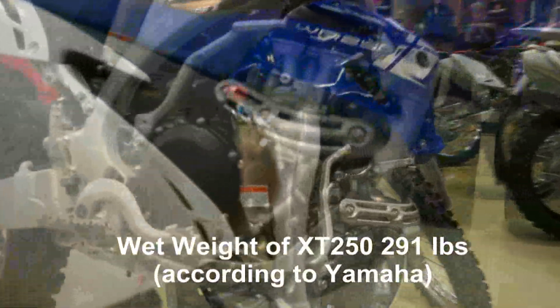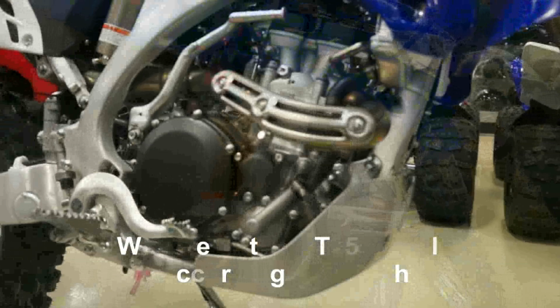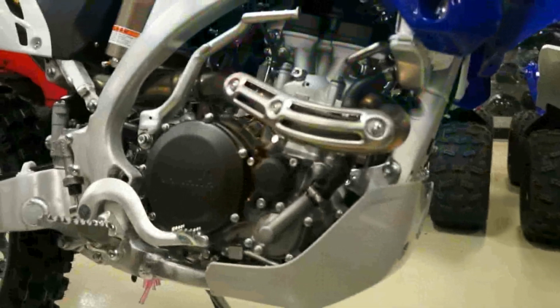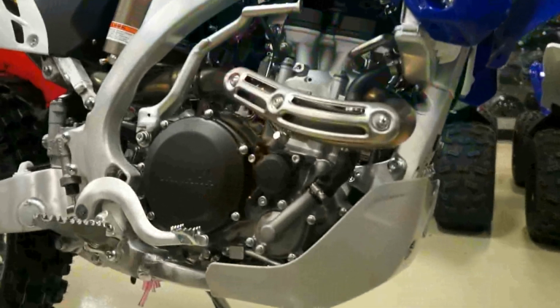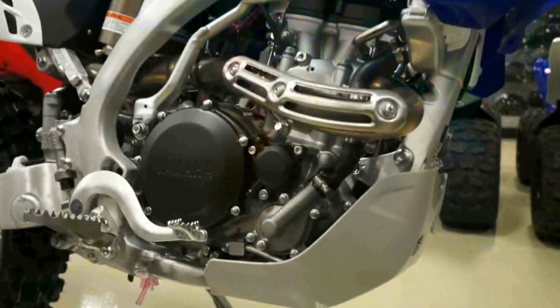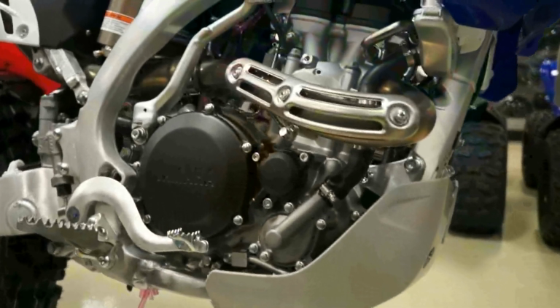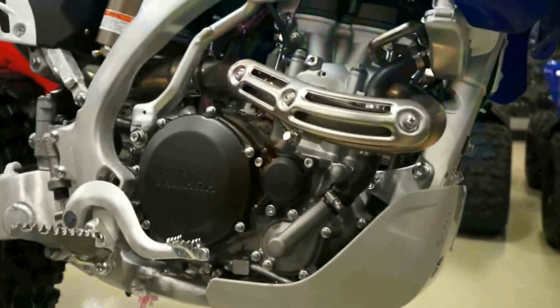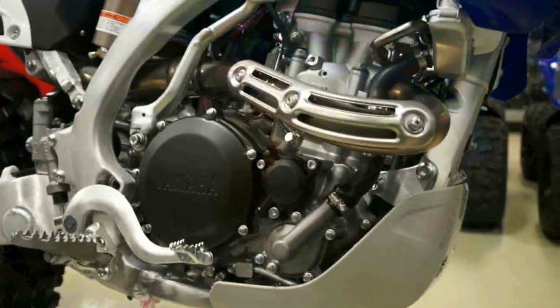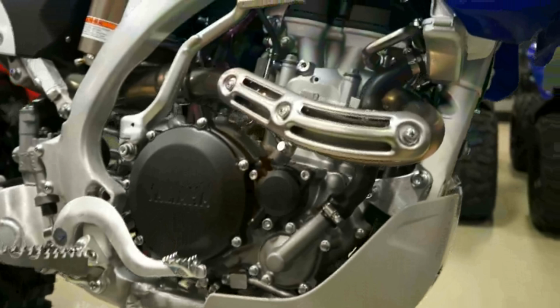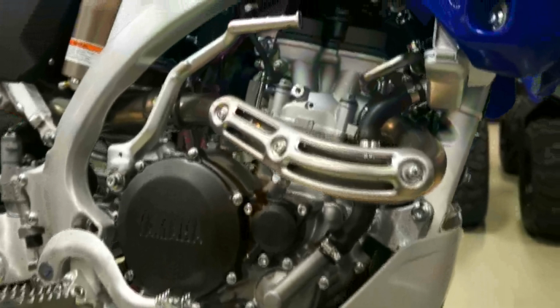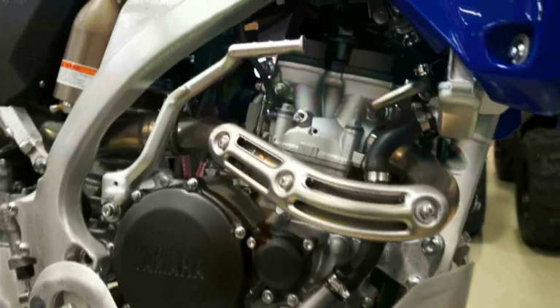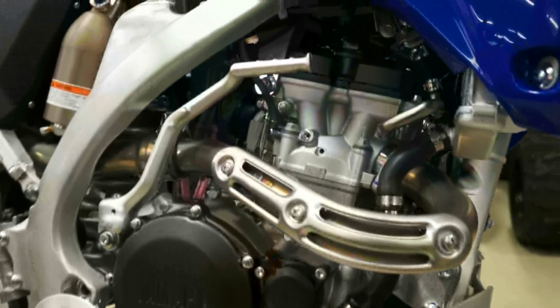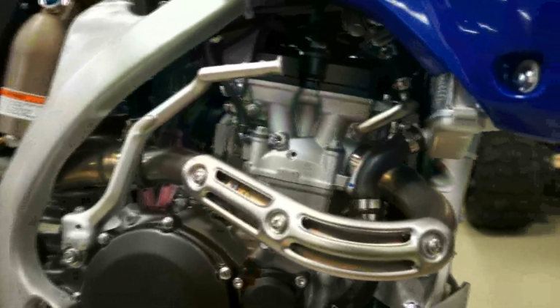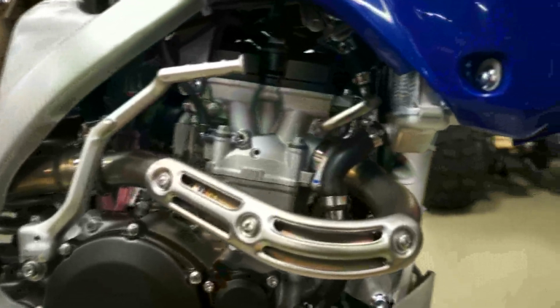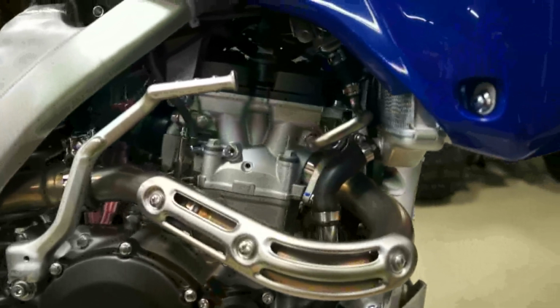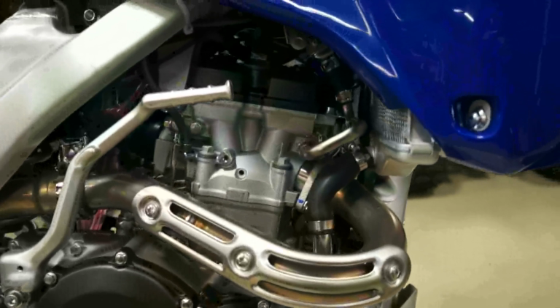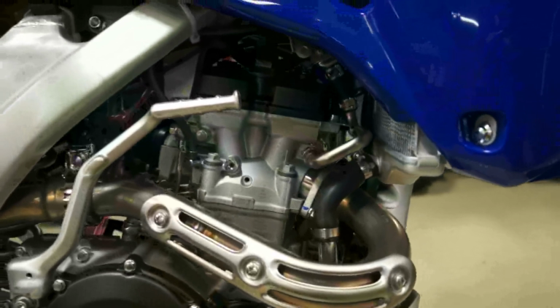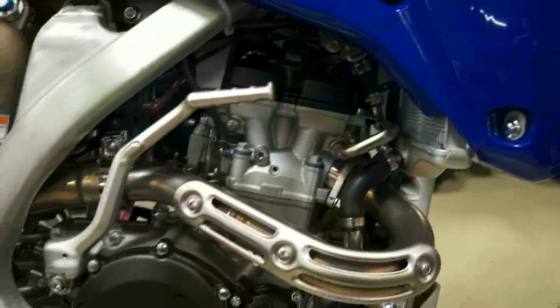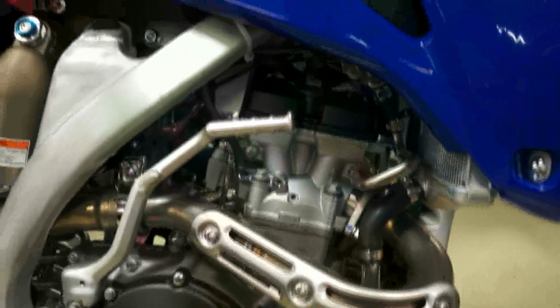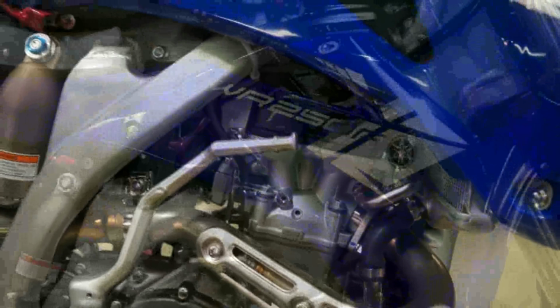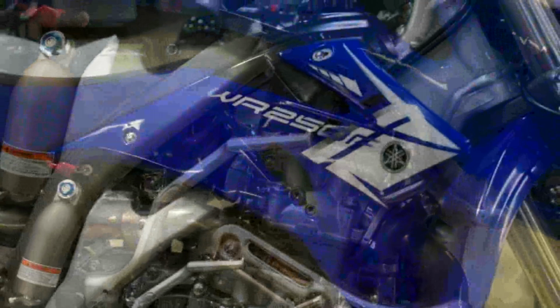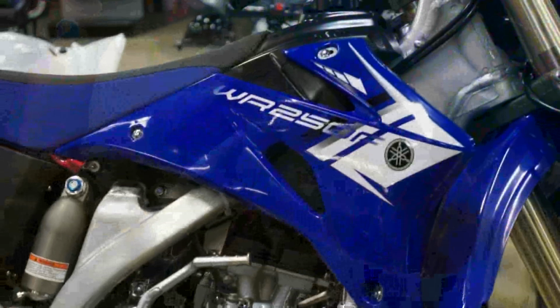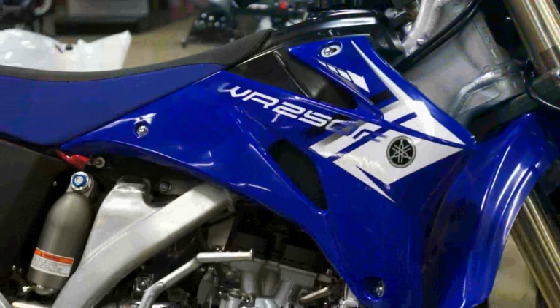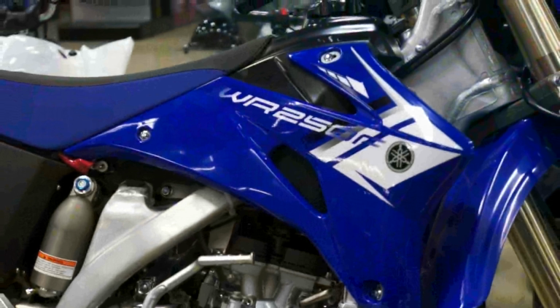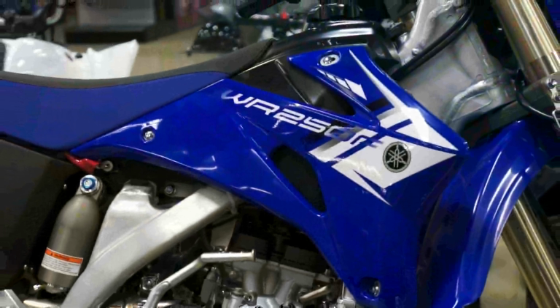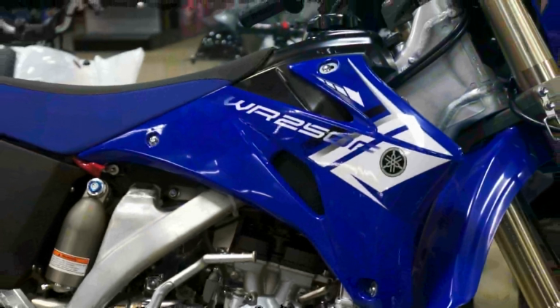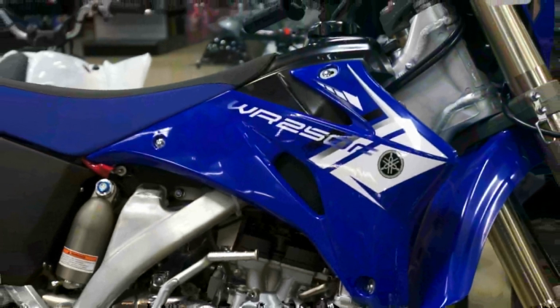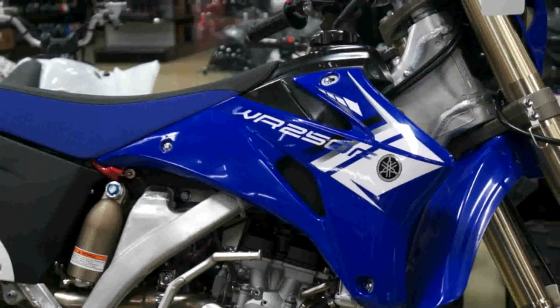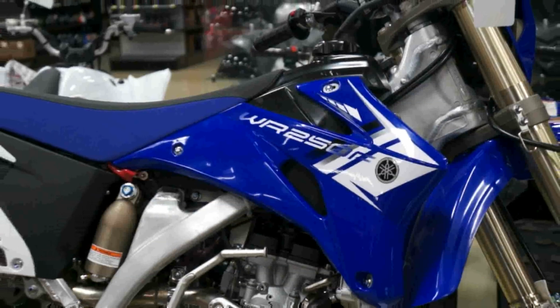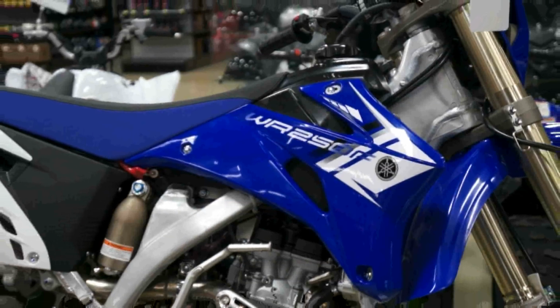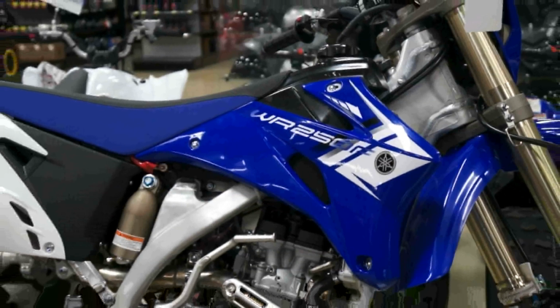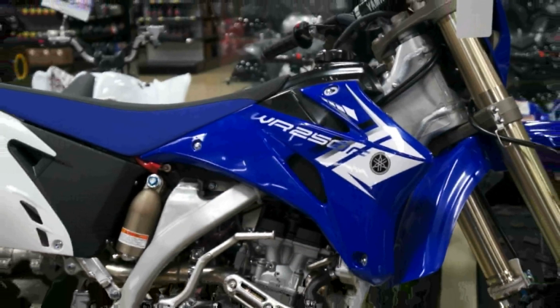This bike also has a lot more bottom-end torque because it's designed more for off-road and the trail. It has a kick-start, which is great to have, especially if your battery runs low.